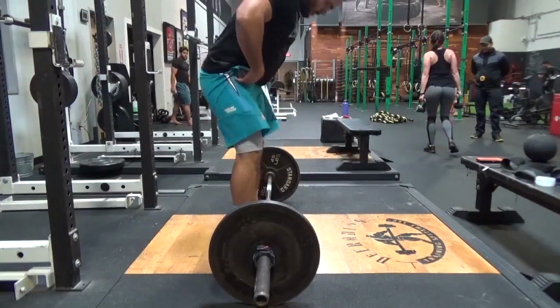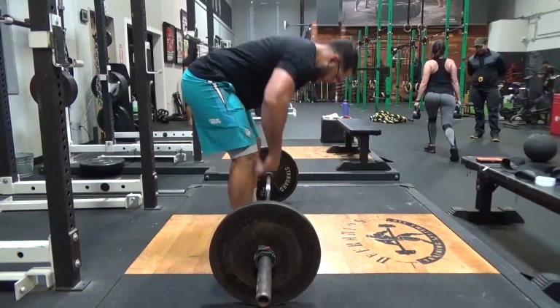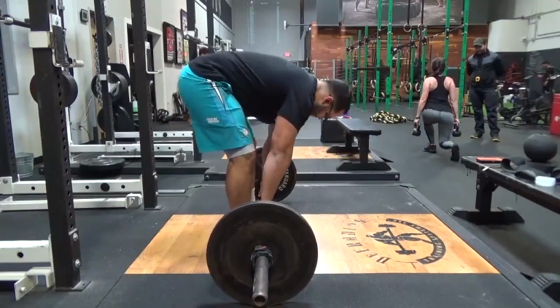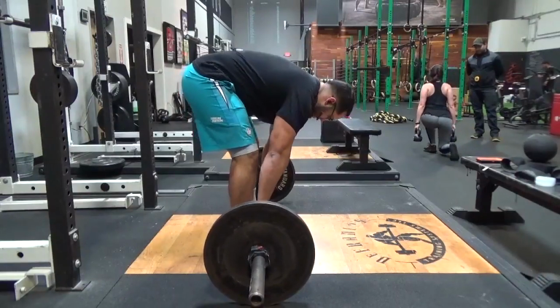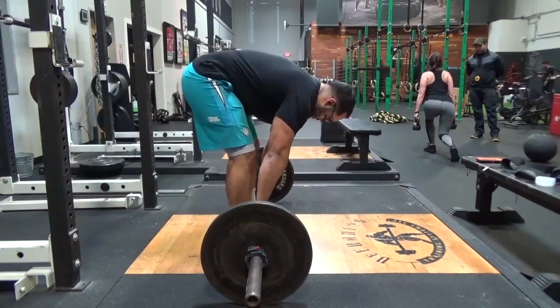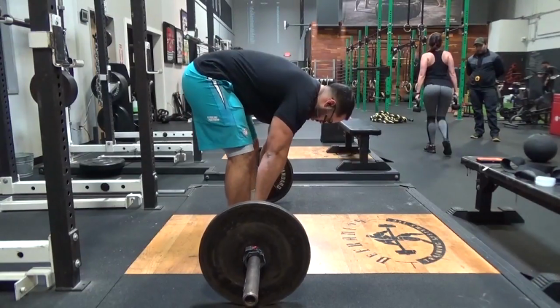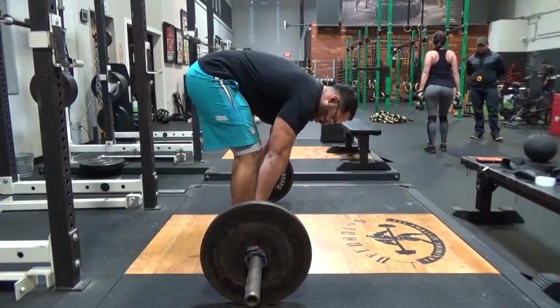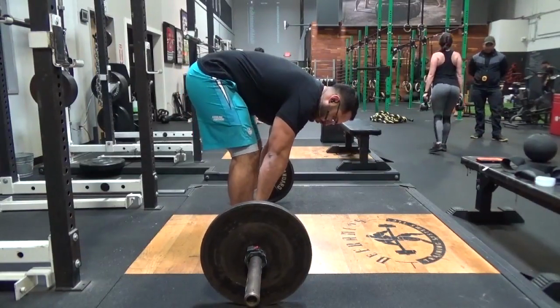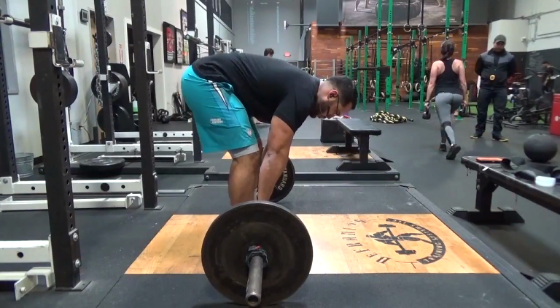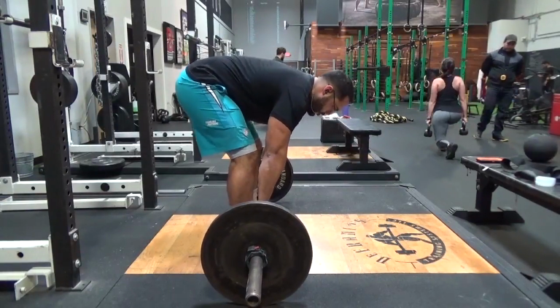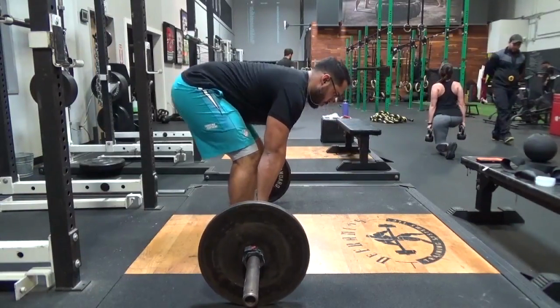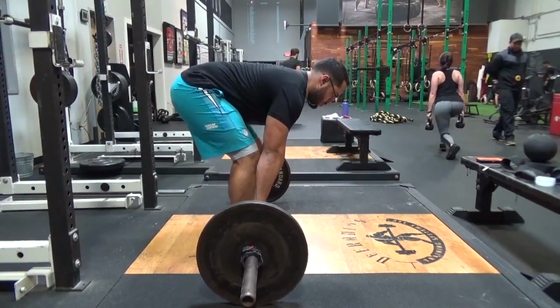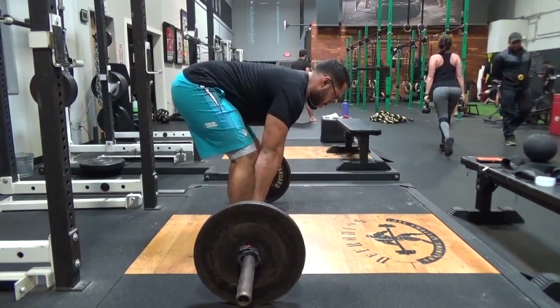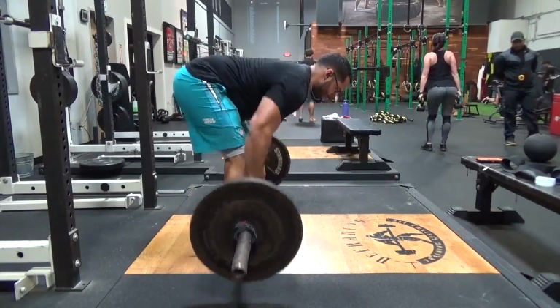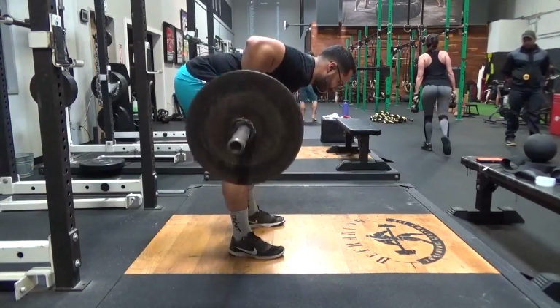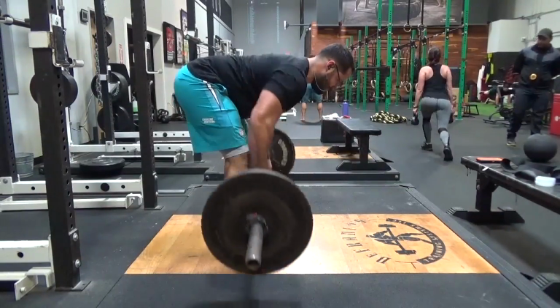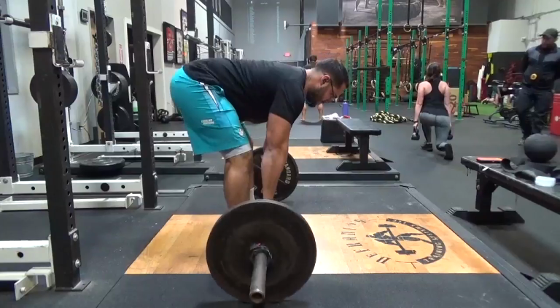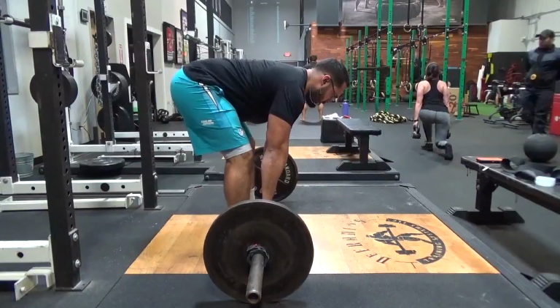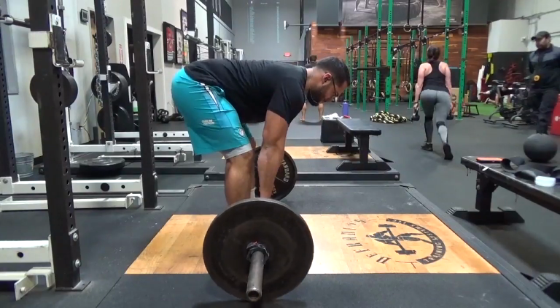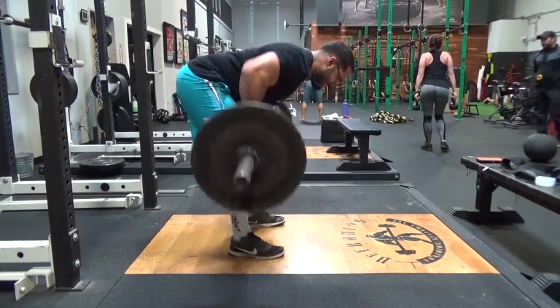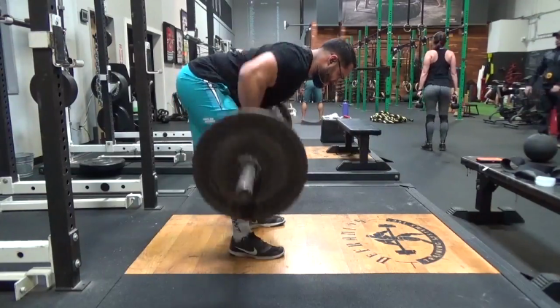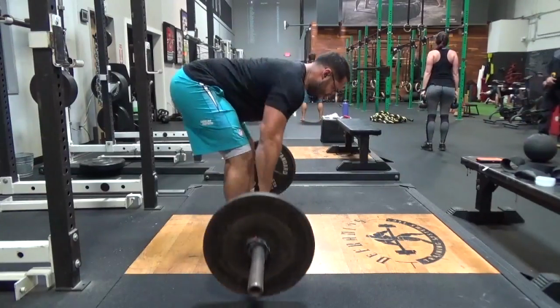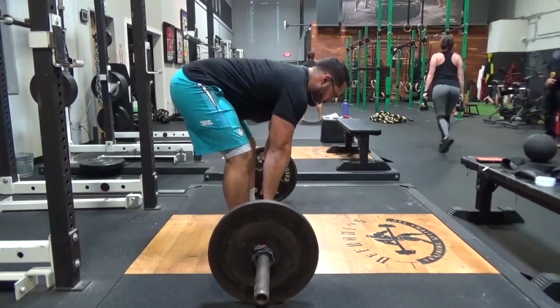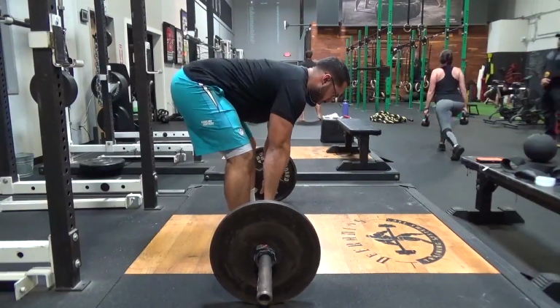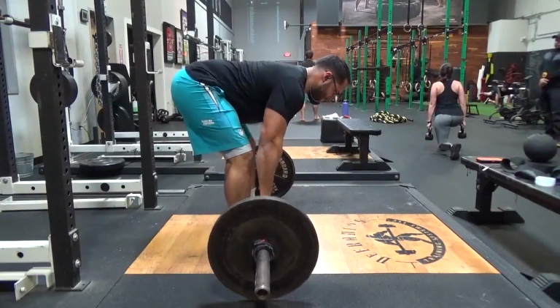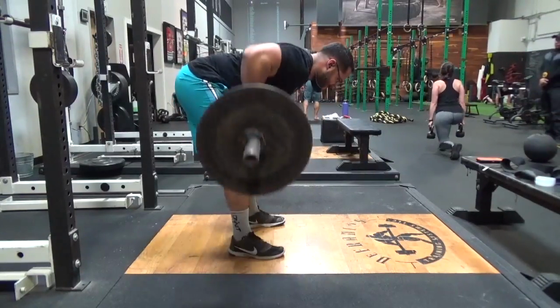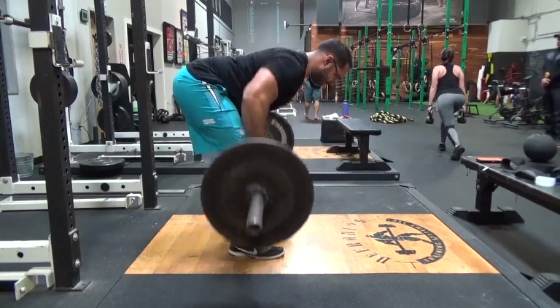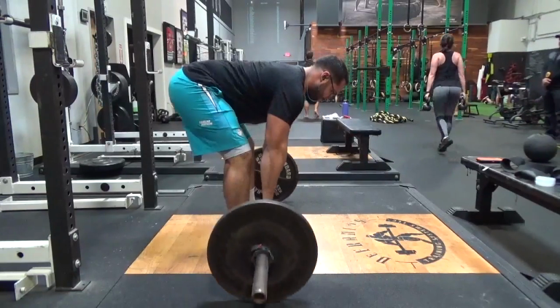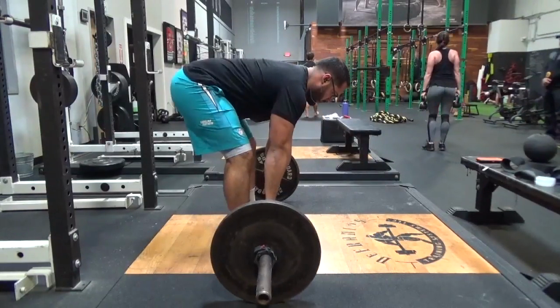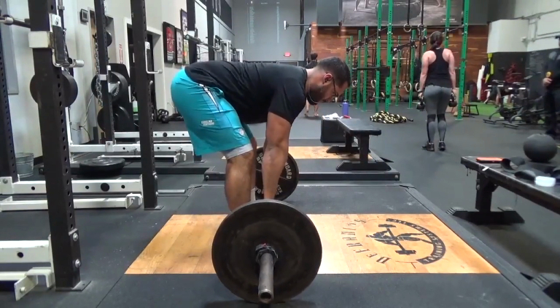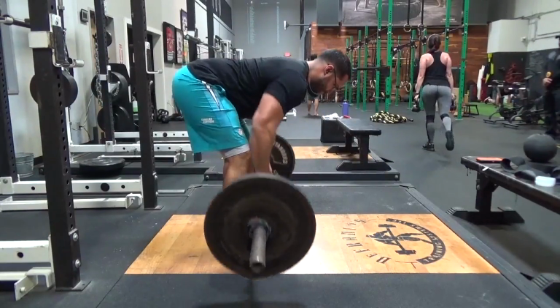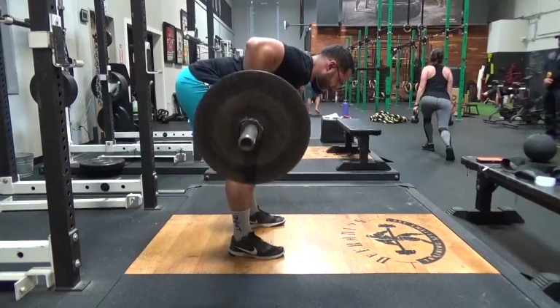First thing I want to point out is the hip position — it is a high hip hinge, just like you would have in an RDL. Back is flat. Next, notice the shoulders: this is going to be exactly like the deadlift.